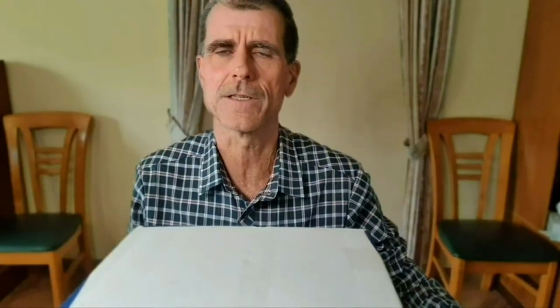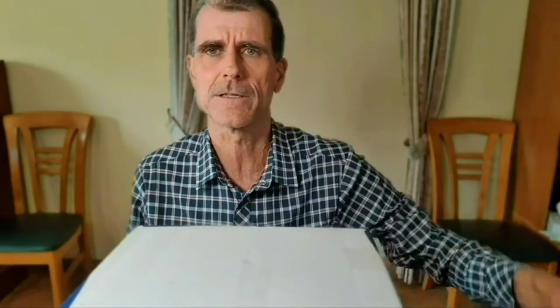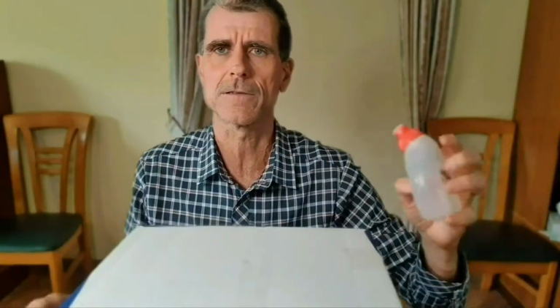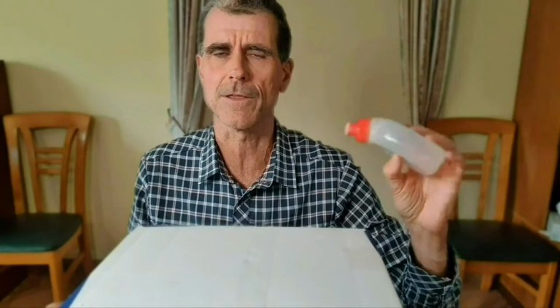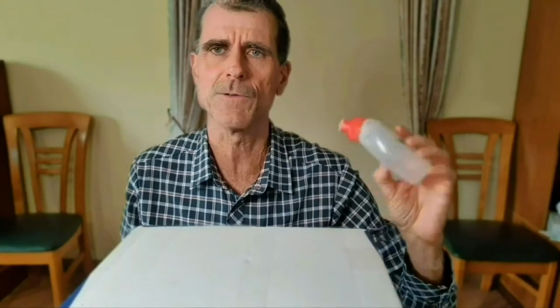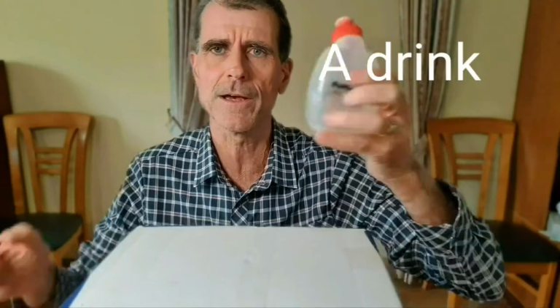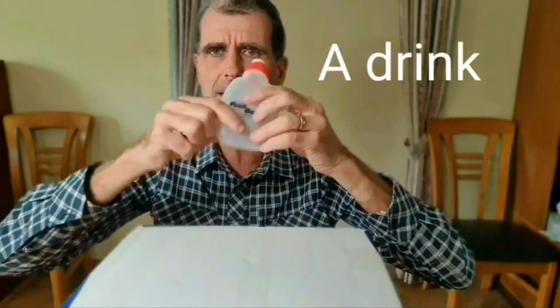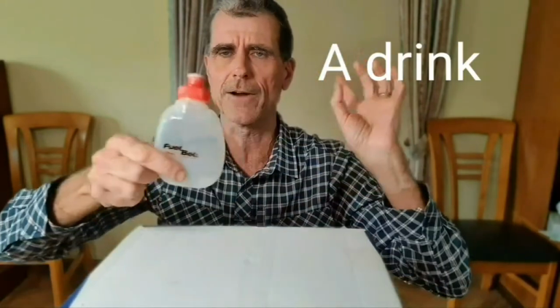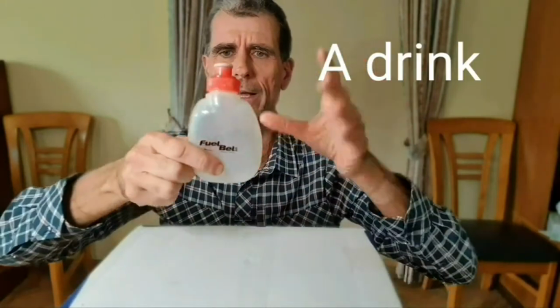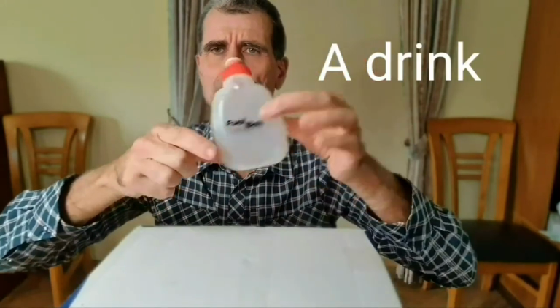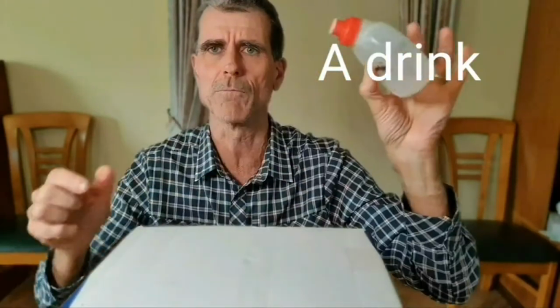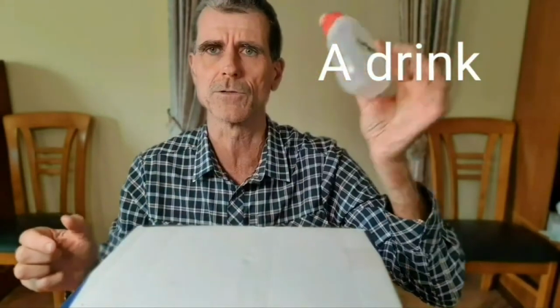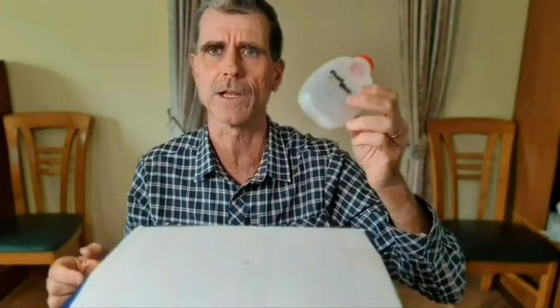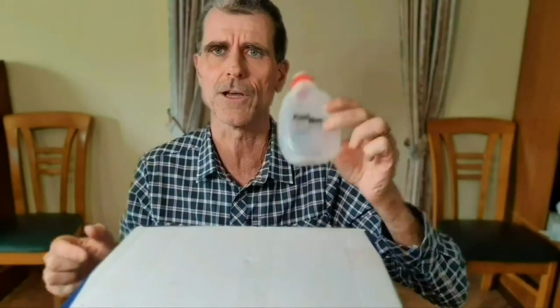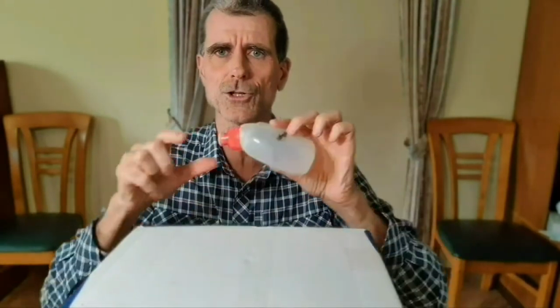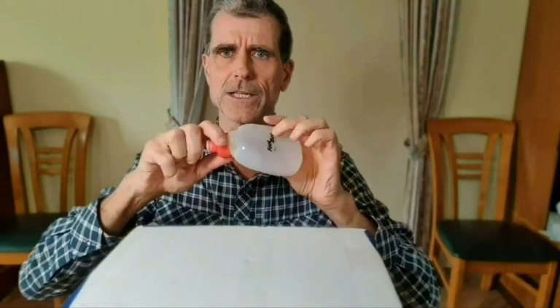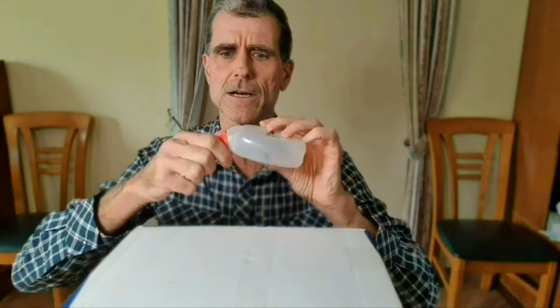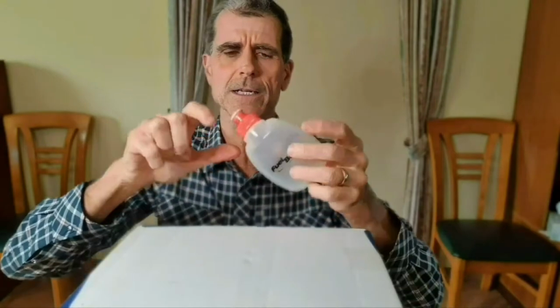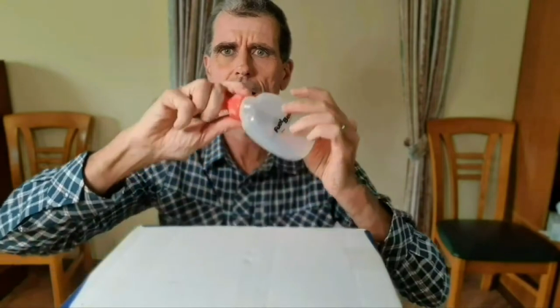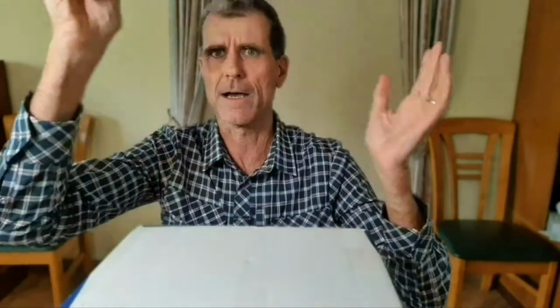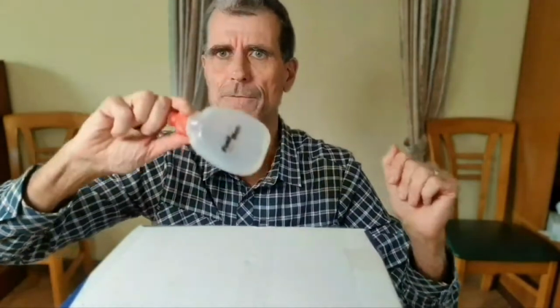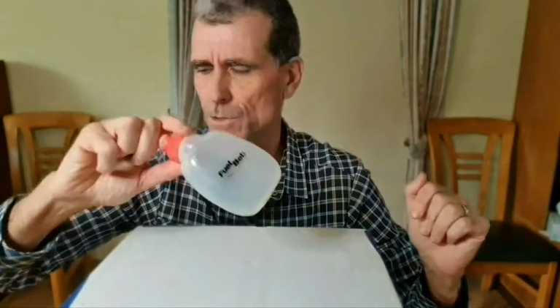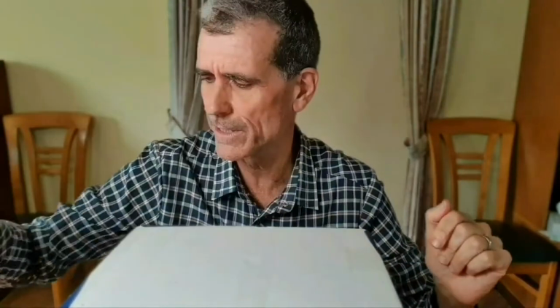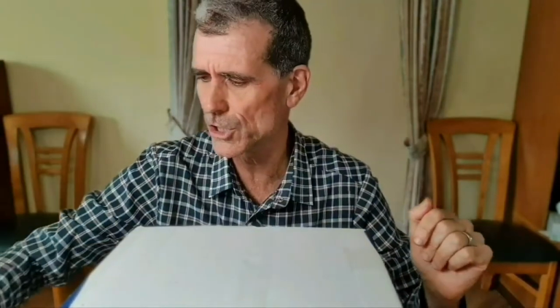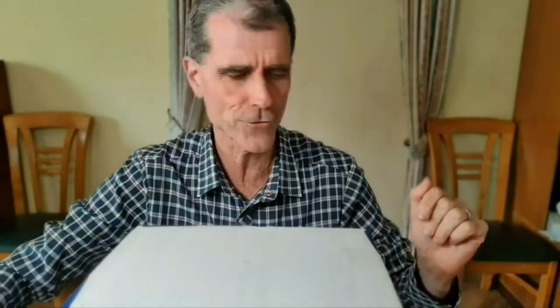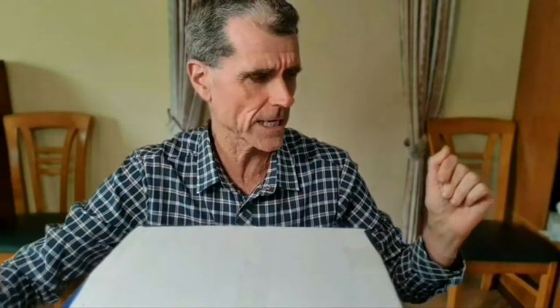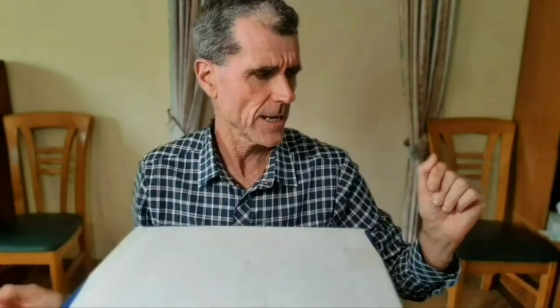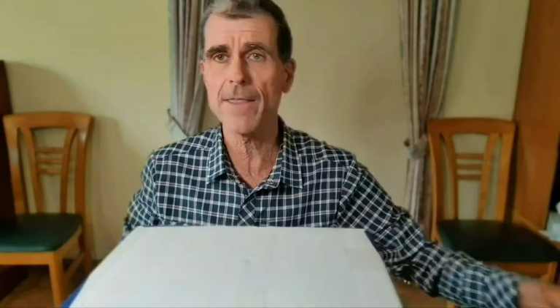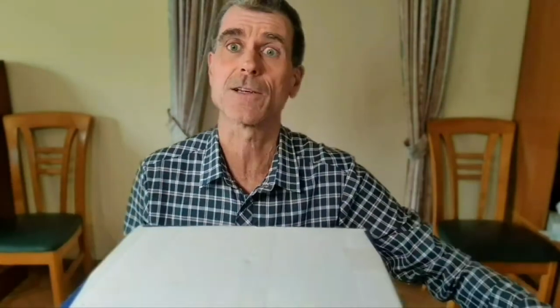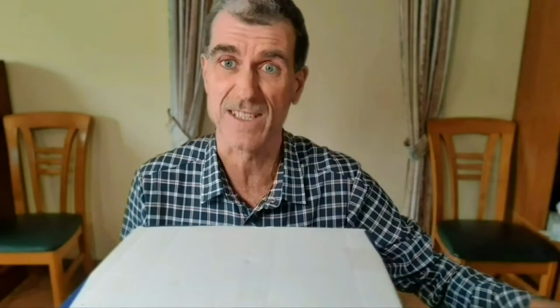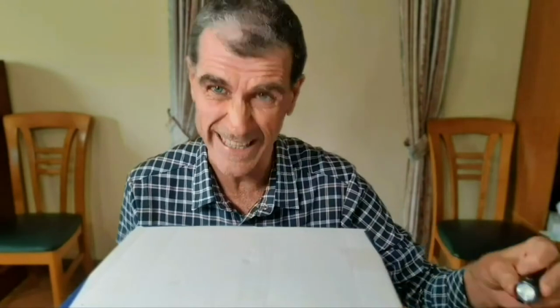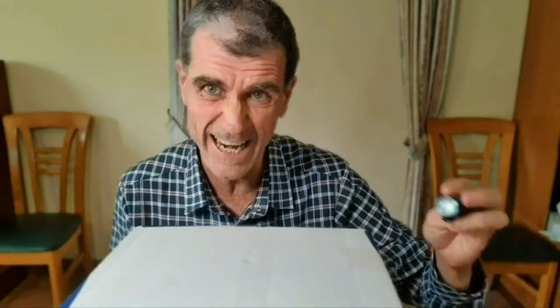If it's thirsty weather, I like to carry a fuel belt bottle with electrolyte solution inside. After about 20 minutes I usually have a drink.